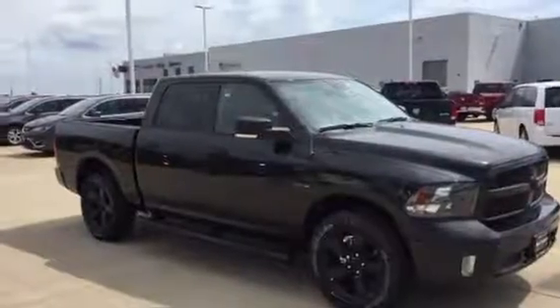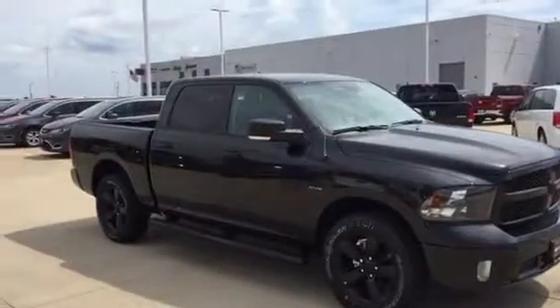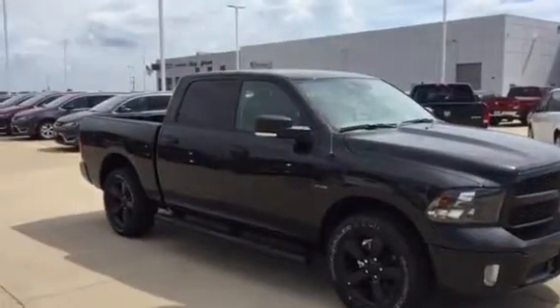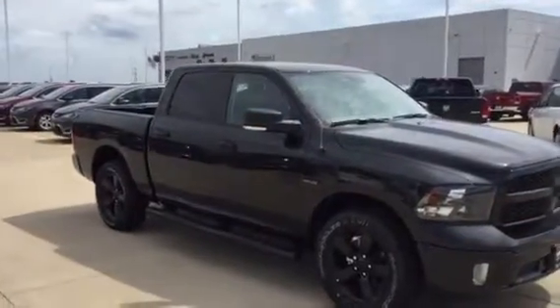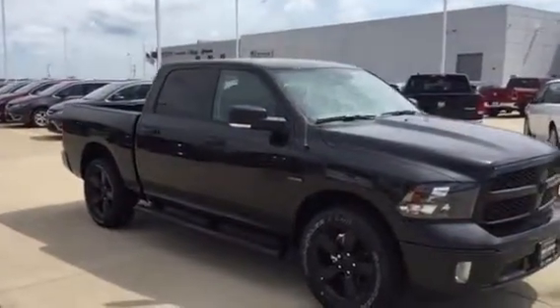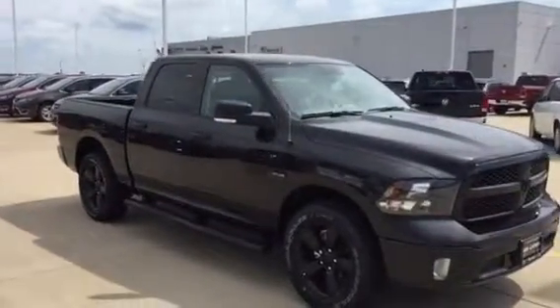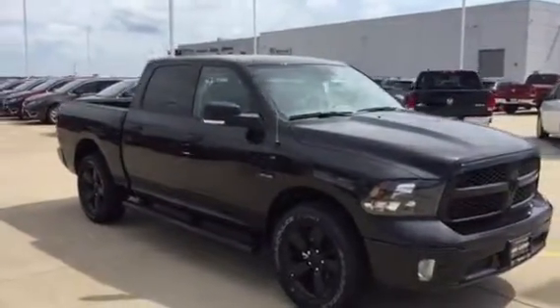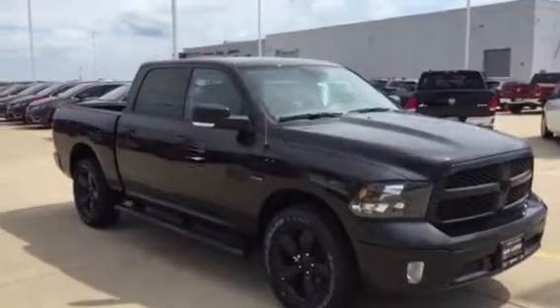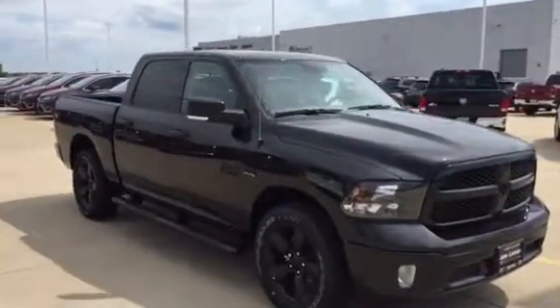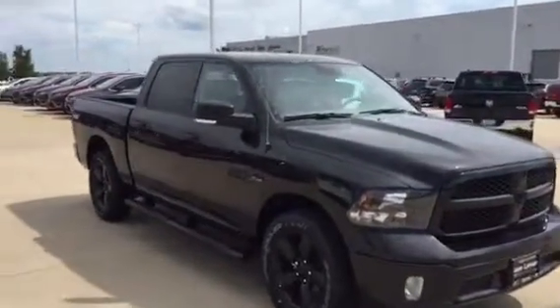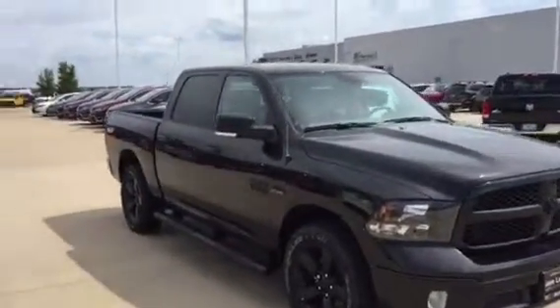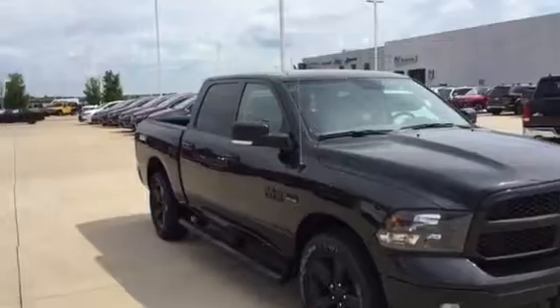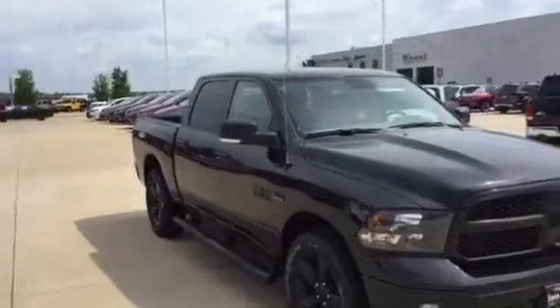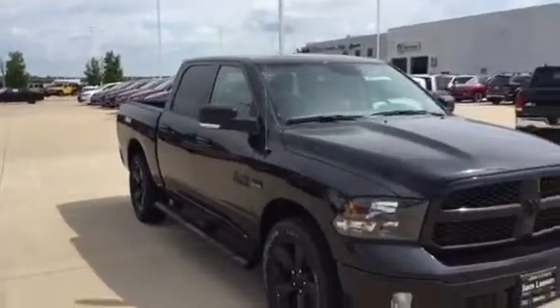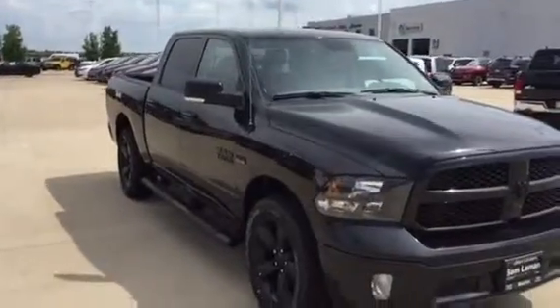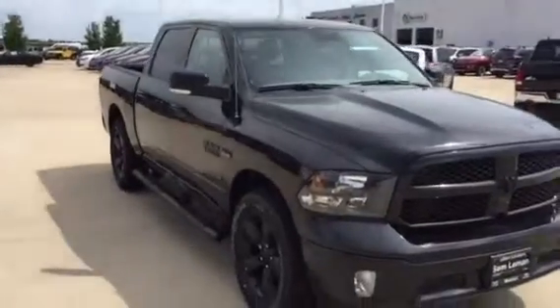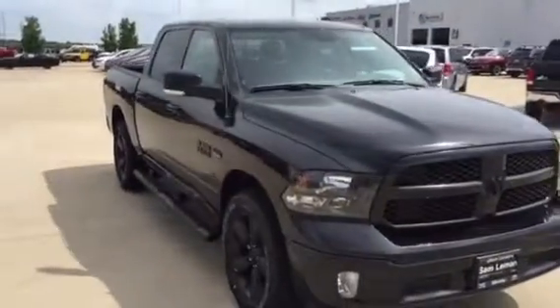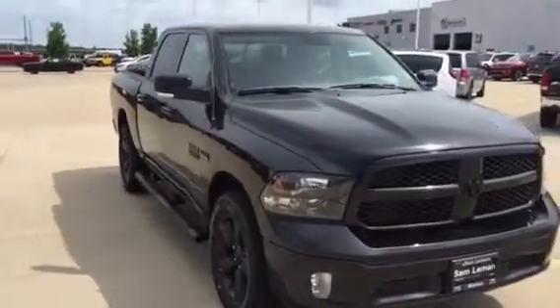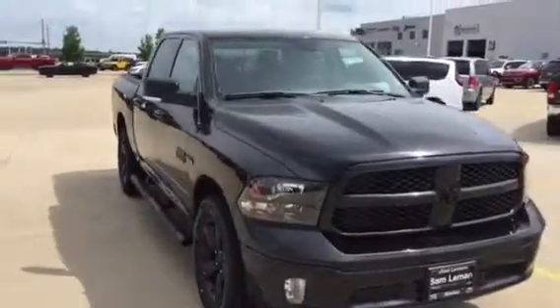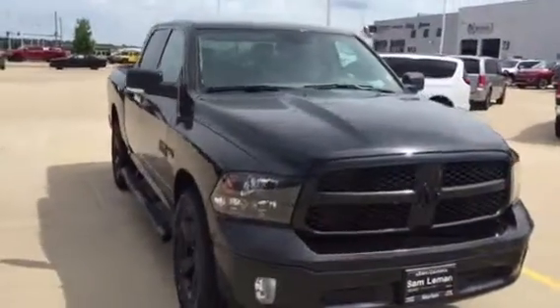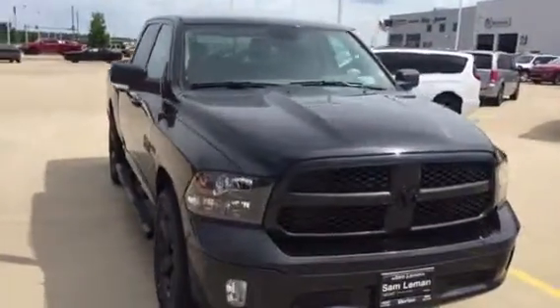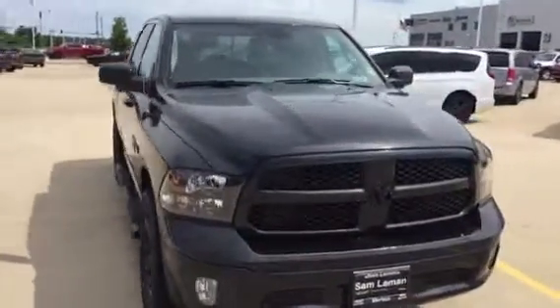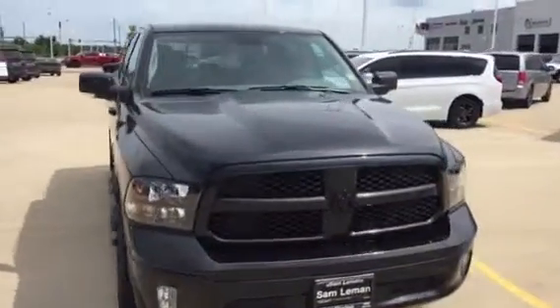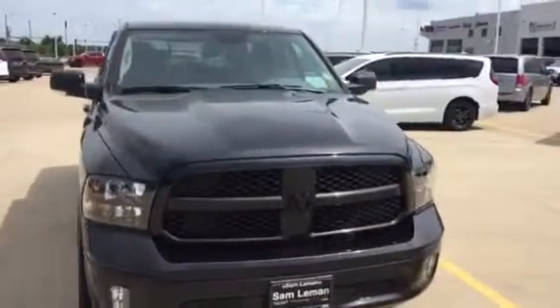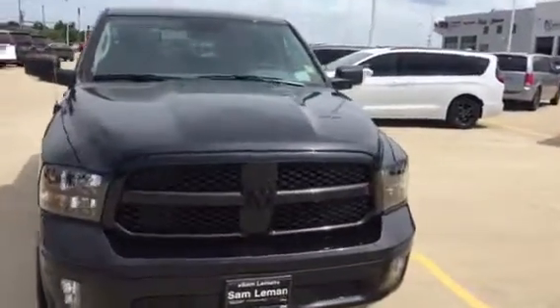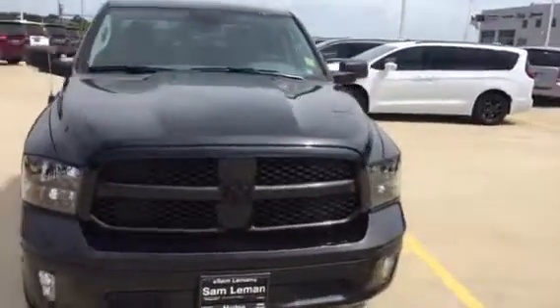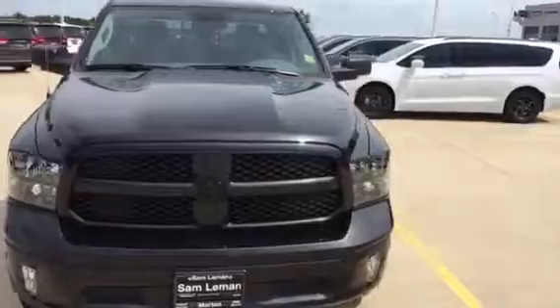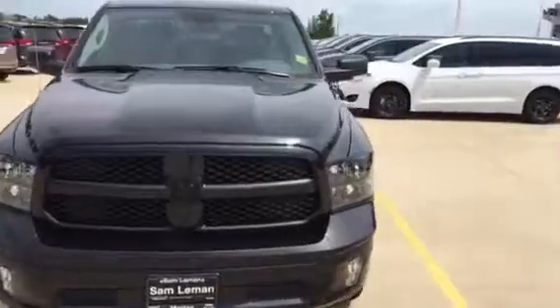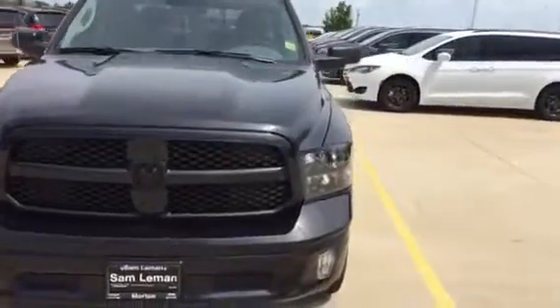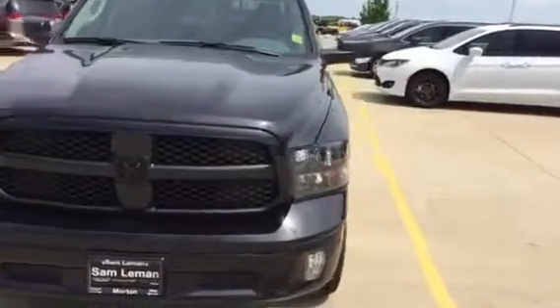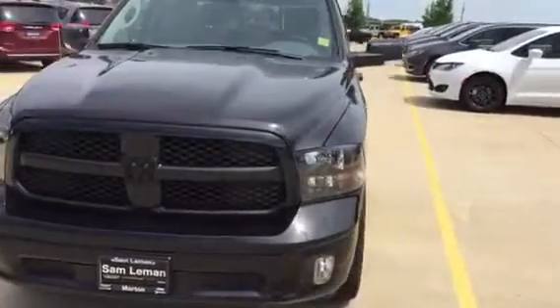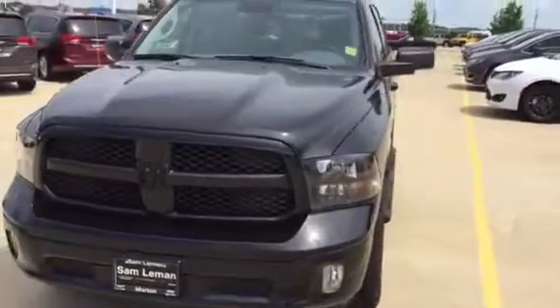Hi, good morning. It's Scott Kuykendall from Lehman's — 2018 Ram Crew Cab Hemi, Black on Black. This is a good looking unit.